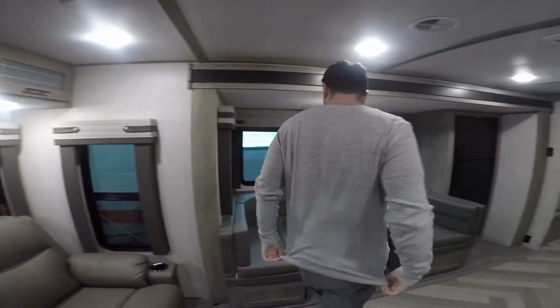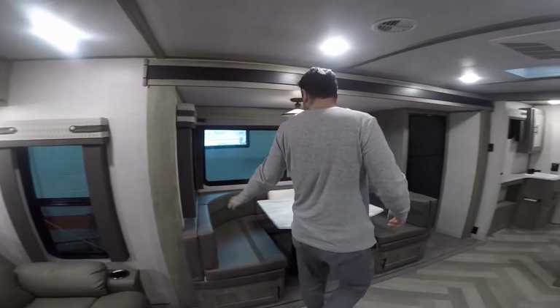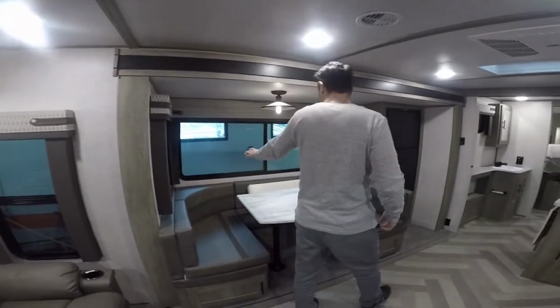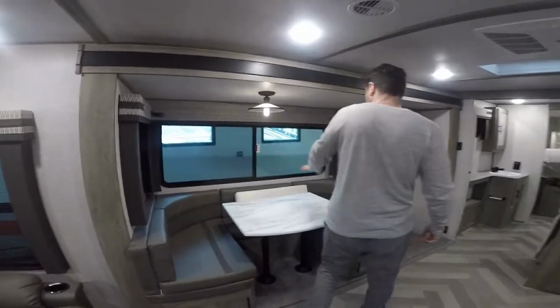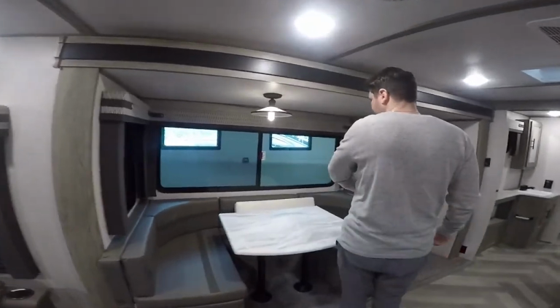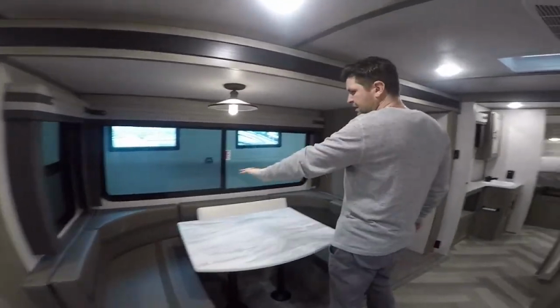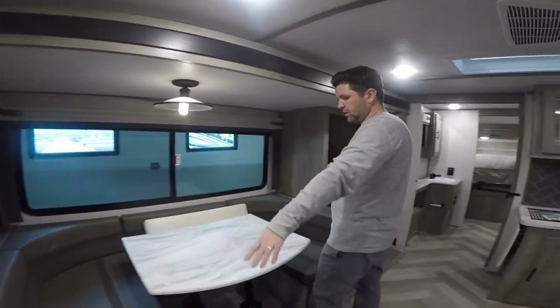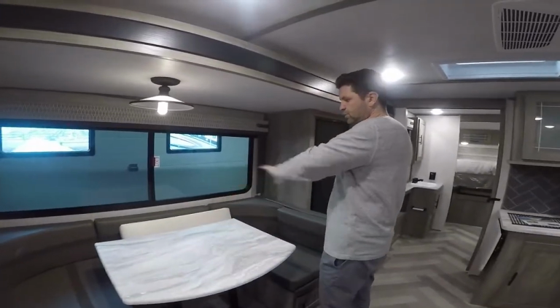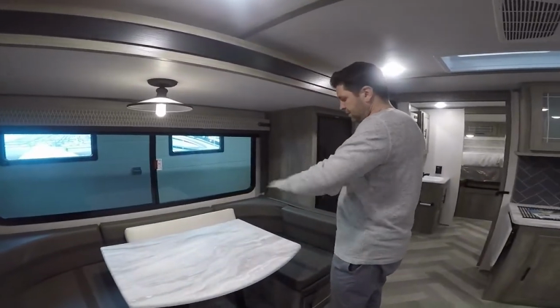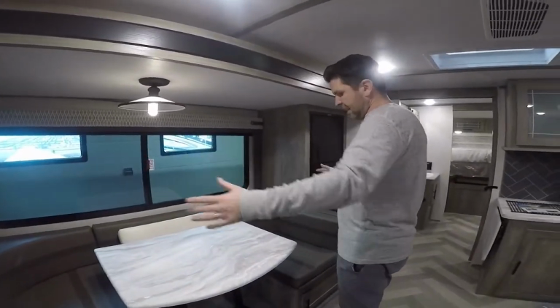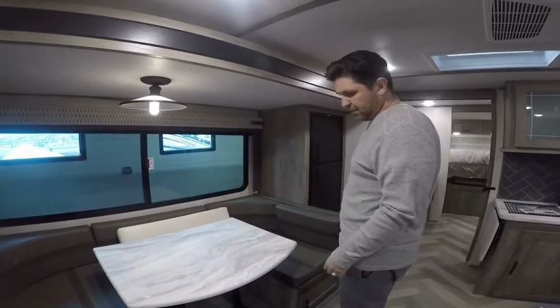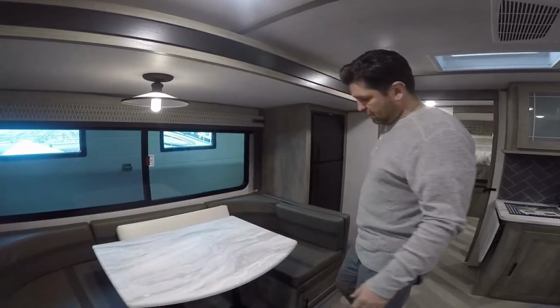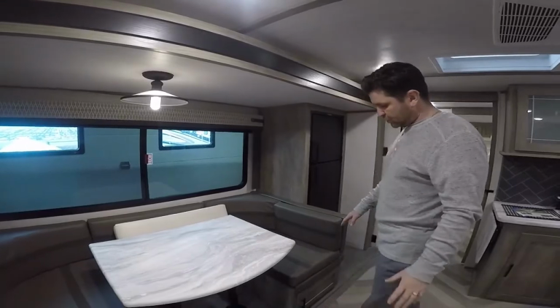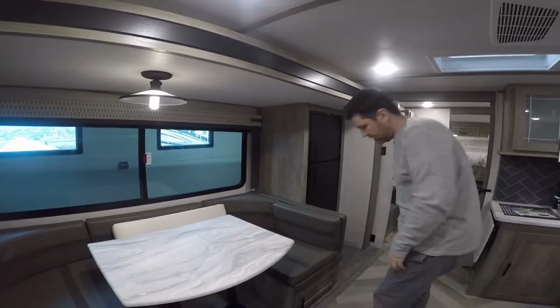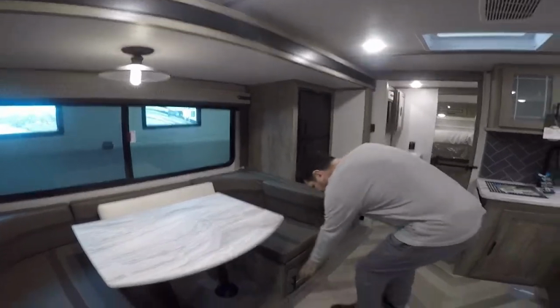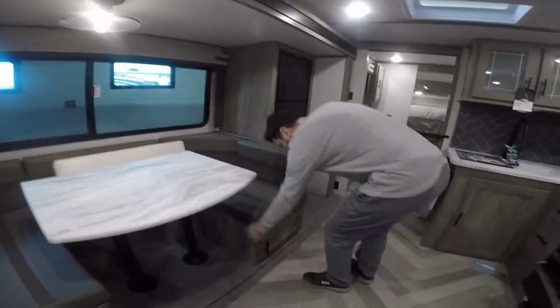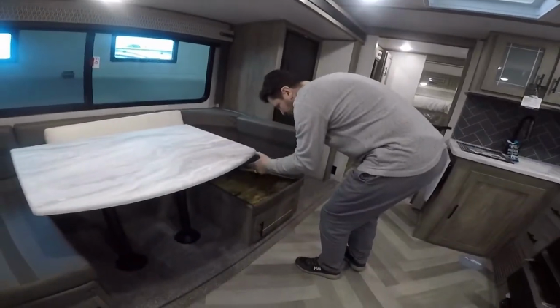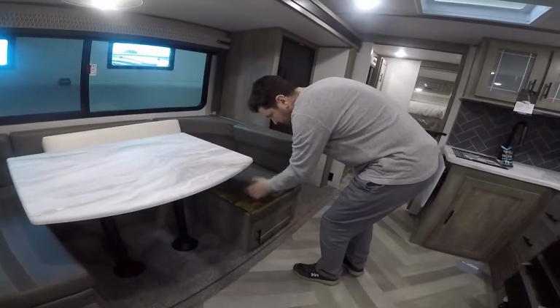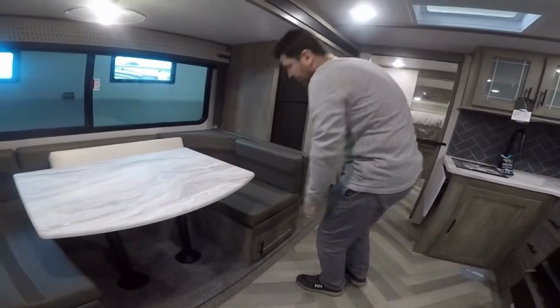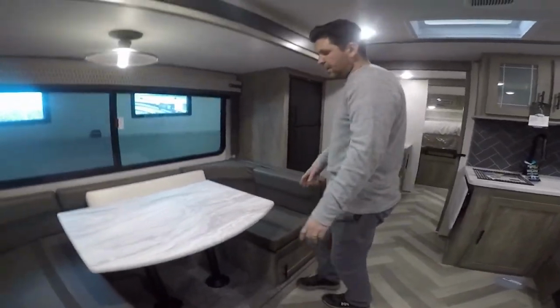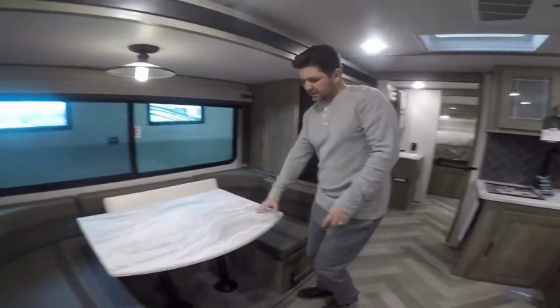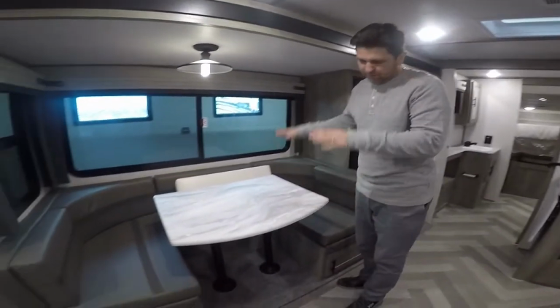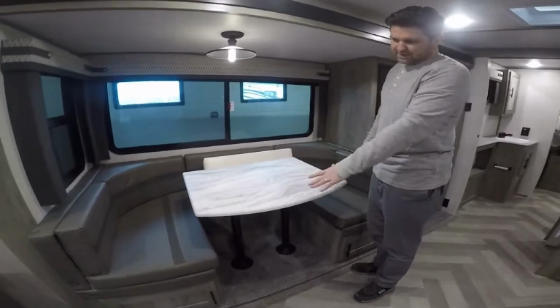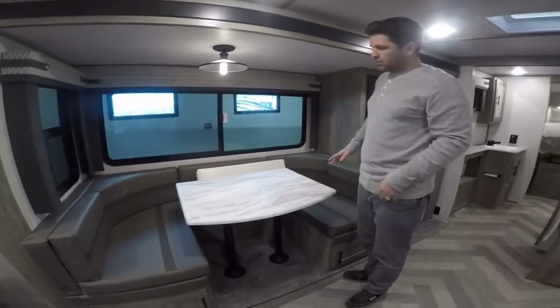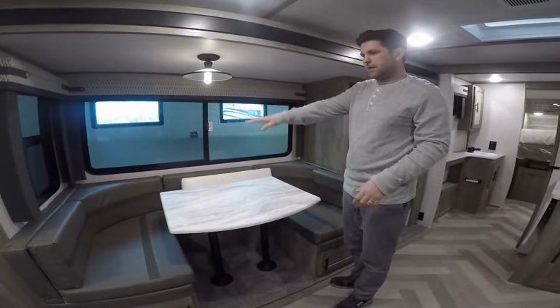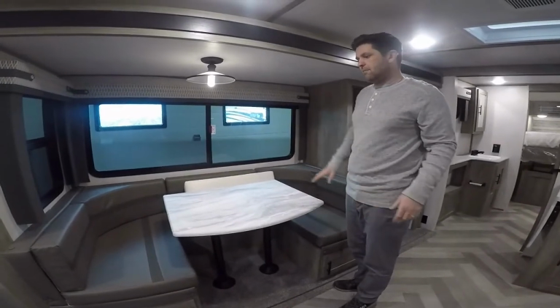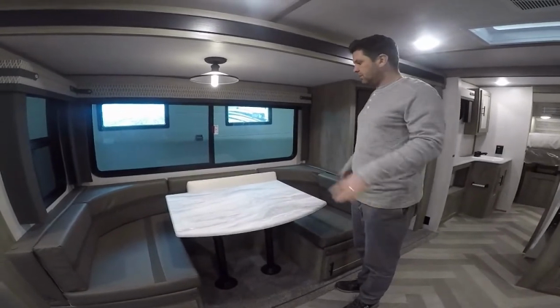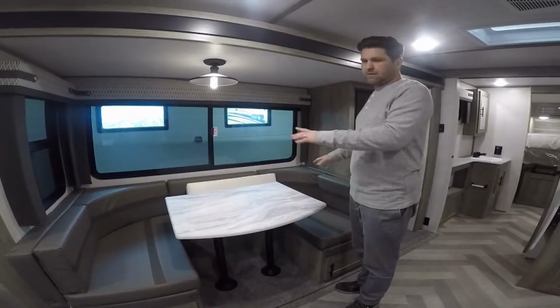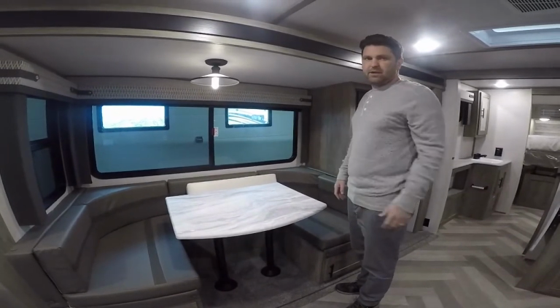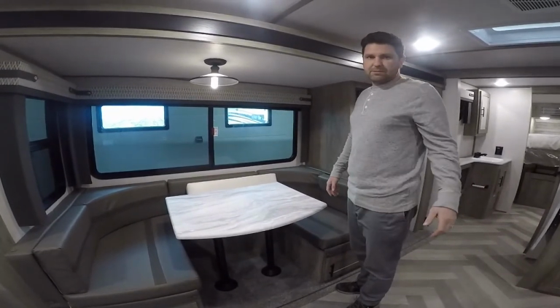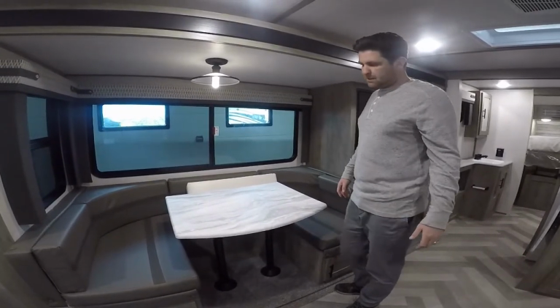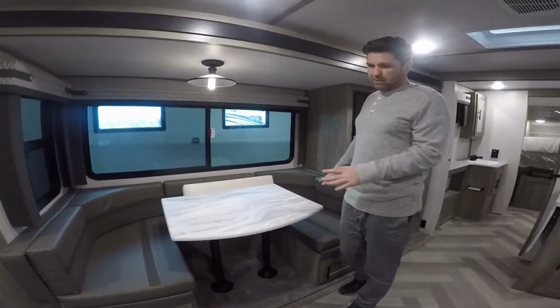As you come down you'll see a nice U-shaped dinette with storage underneath on both sides. This actually folds down to create a bed, so you can have some guests sleep here.